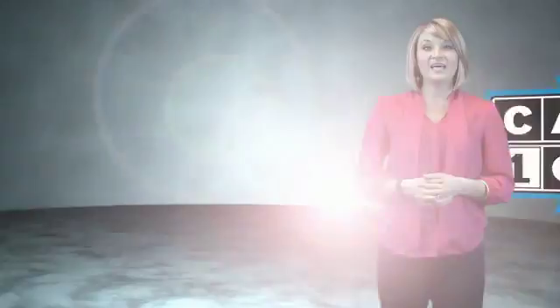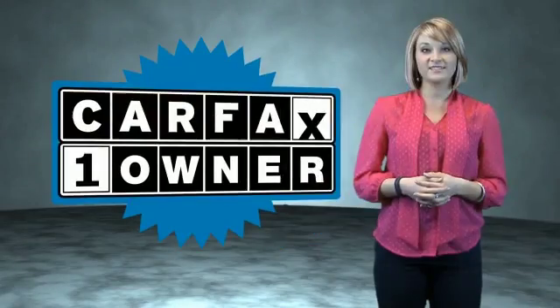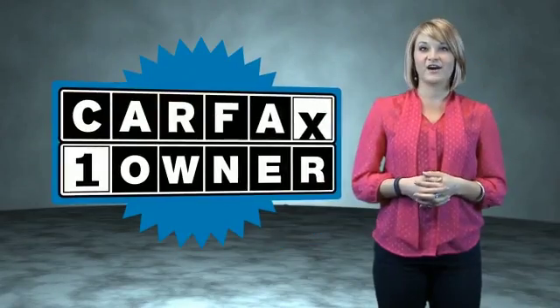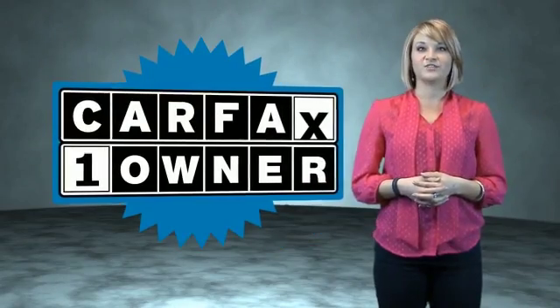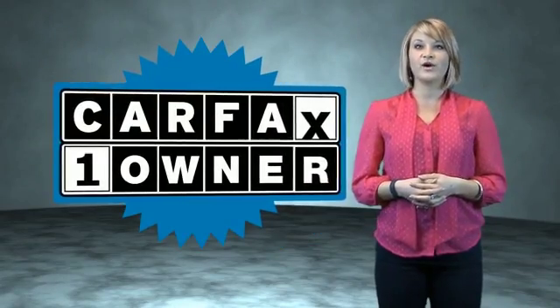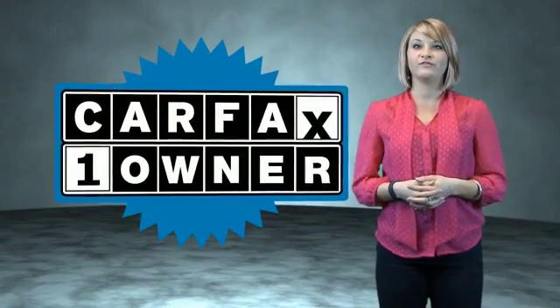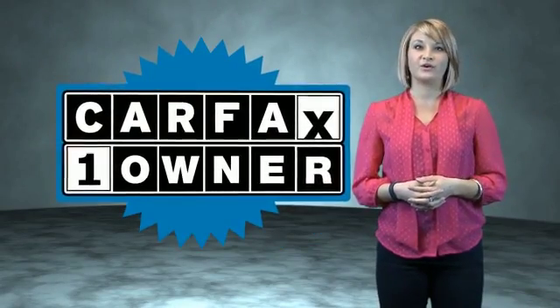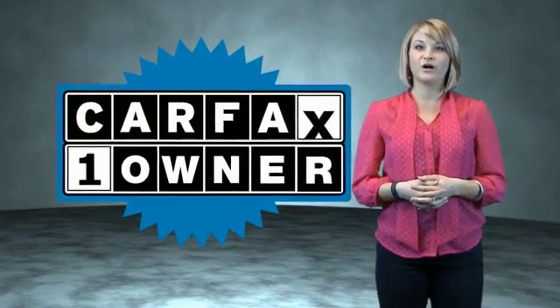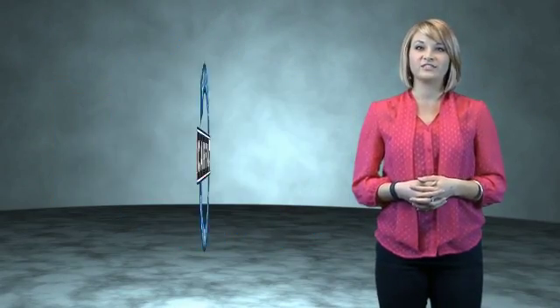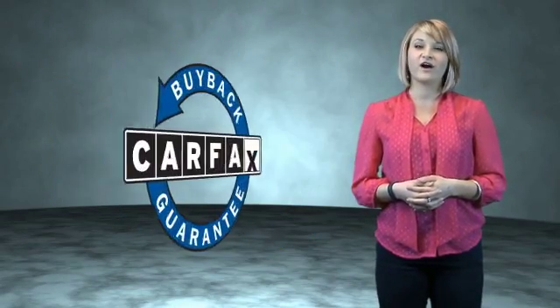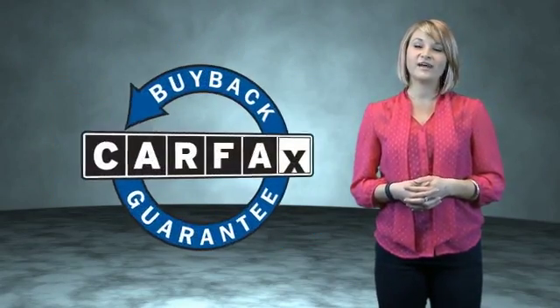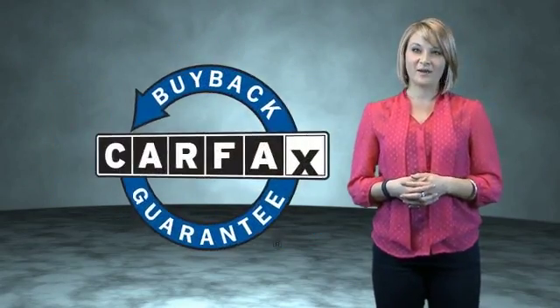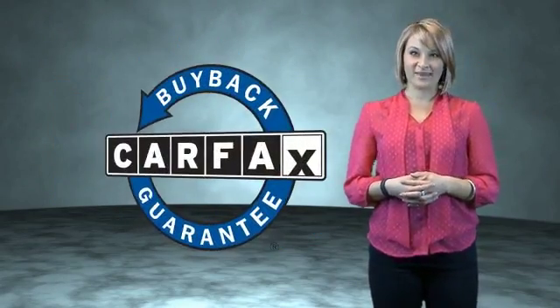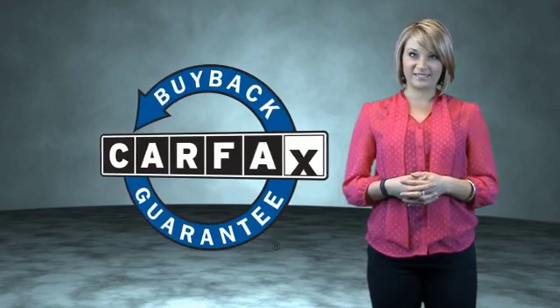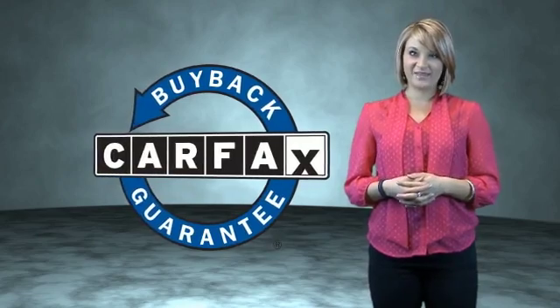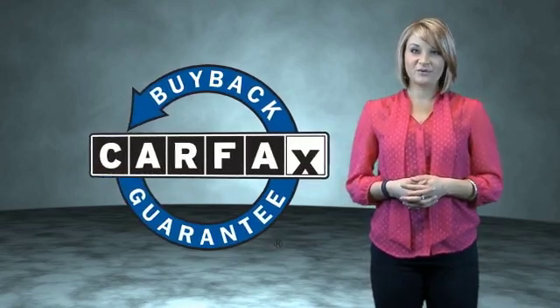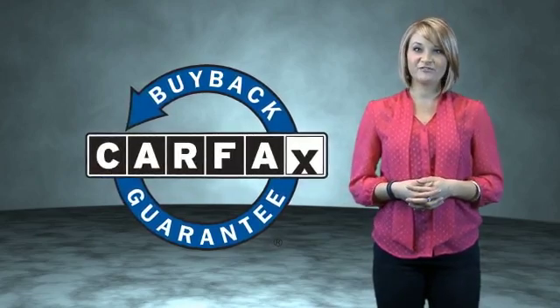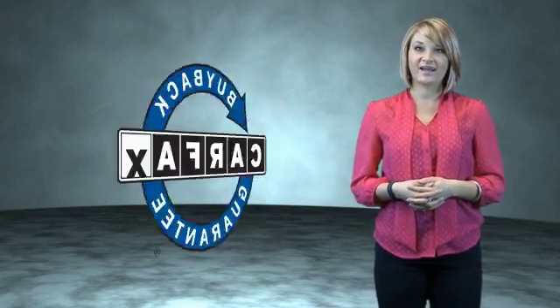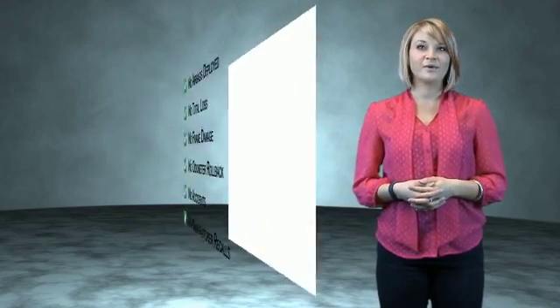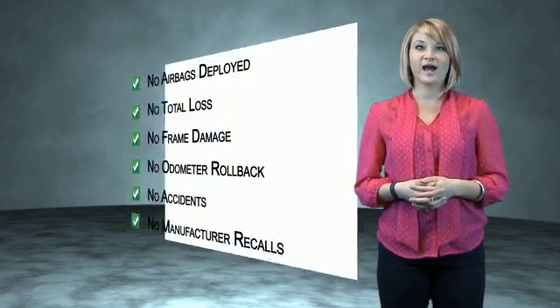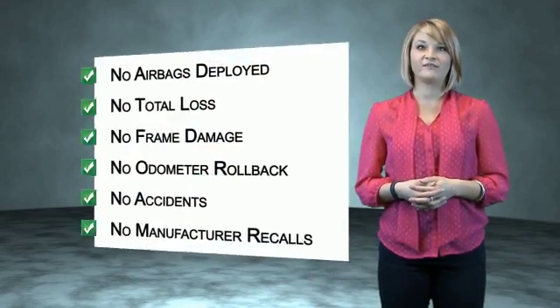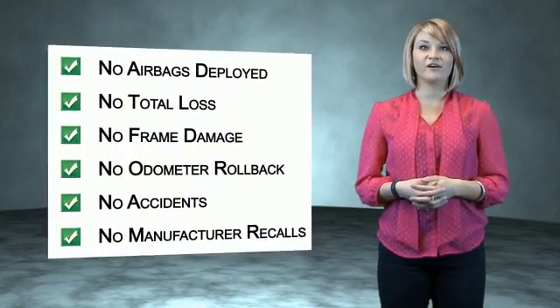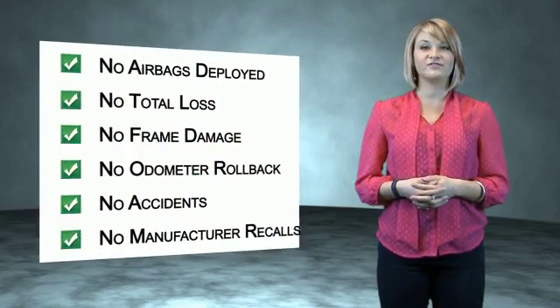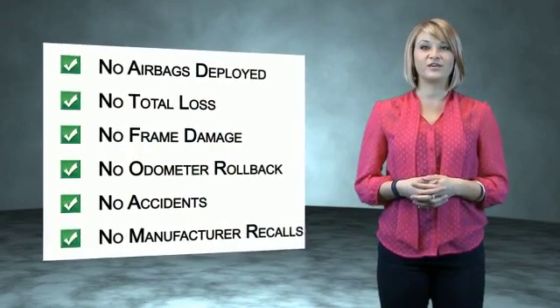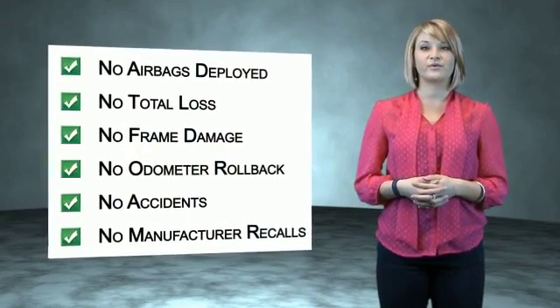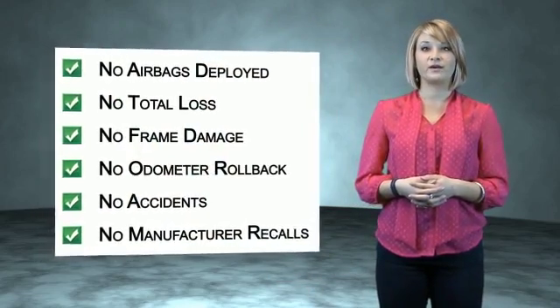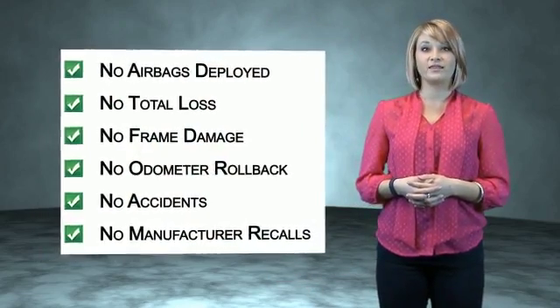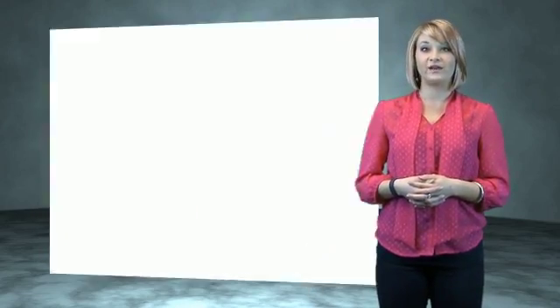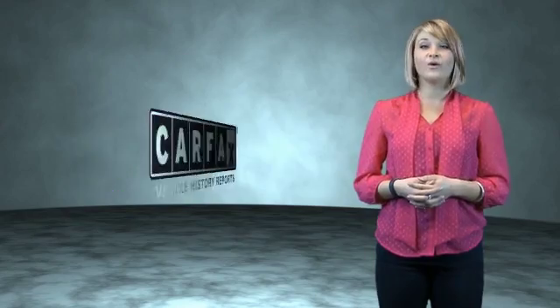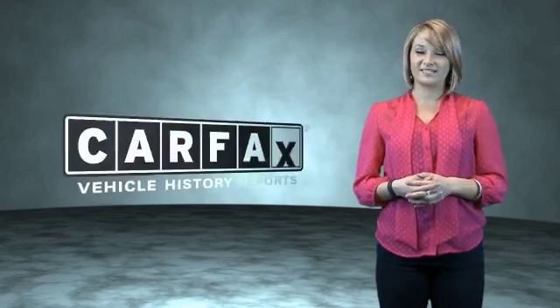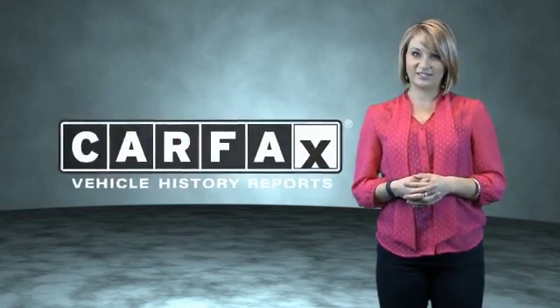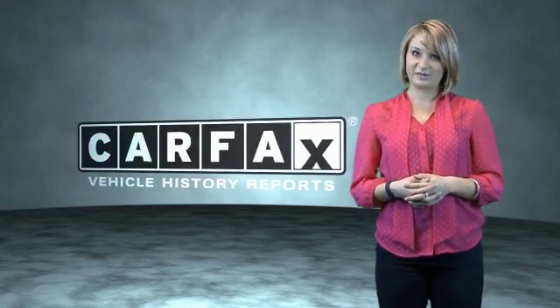This is a Carfax One Owner Vehicle which qualifies for the Carfax Buy Back Guarantee. Be sure to find a complimentary copy of the Carfax Vehicle History Report online or contact the dealership.